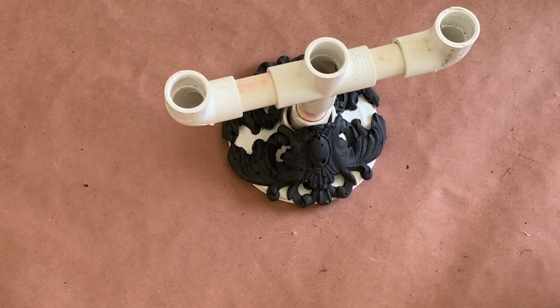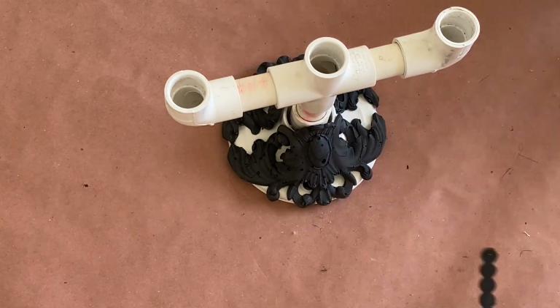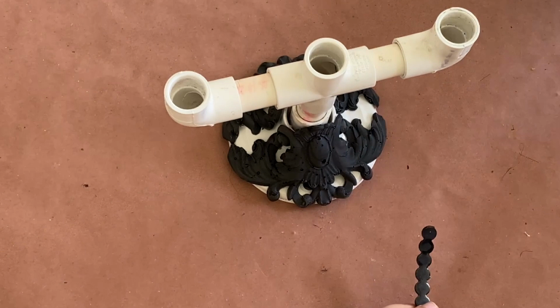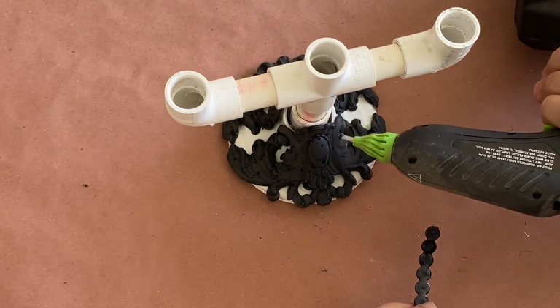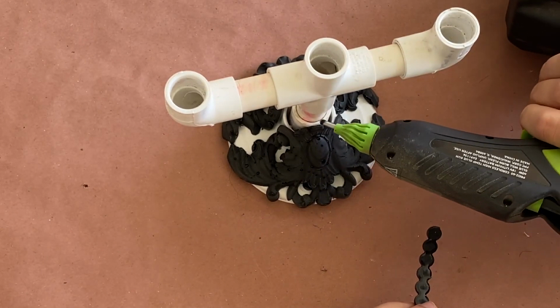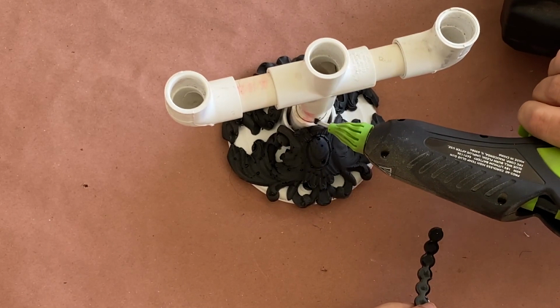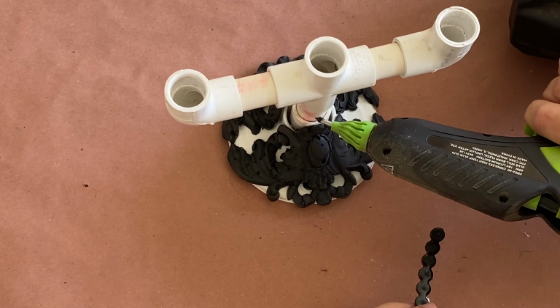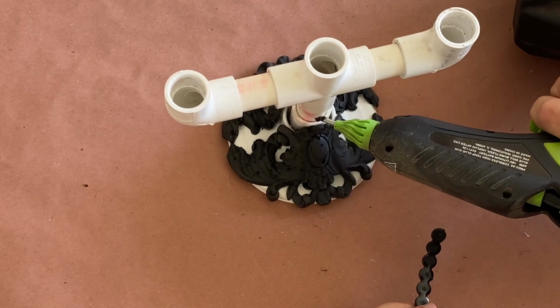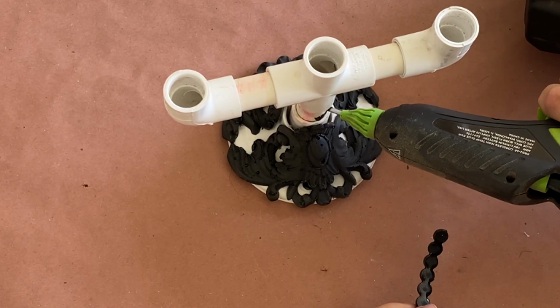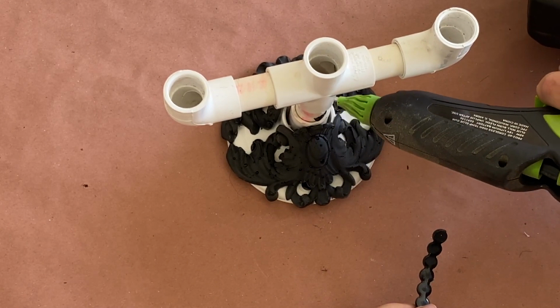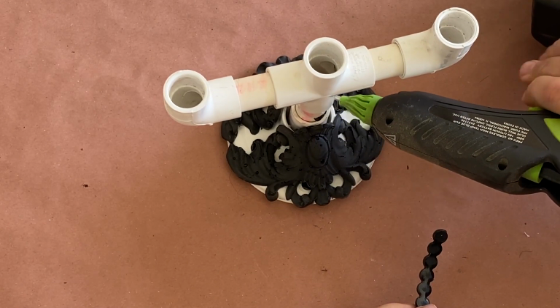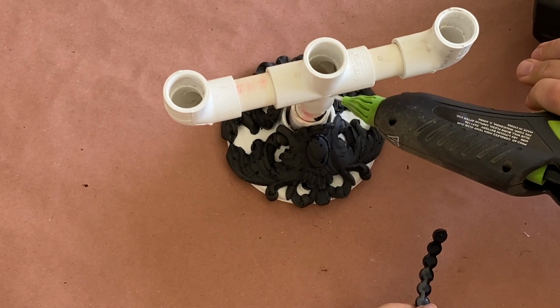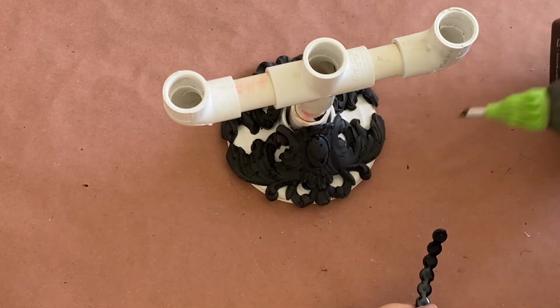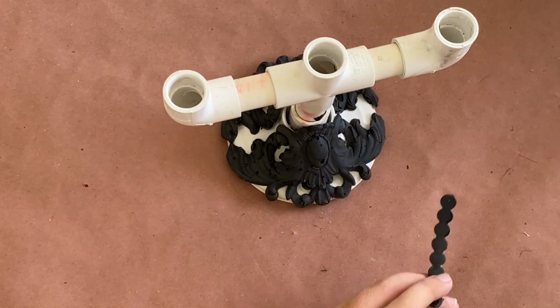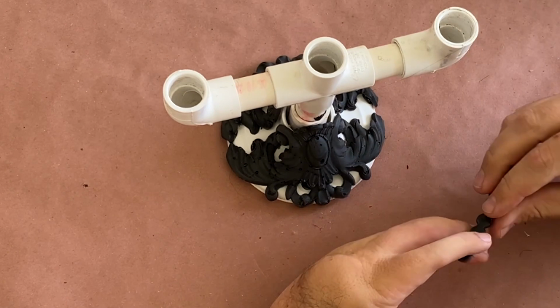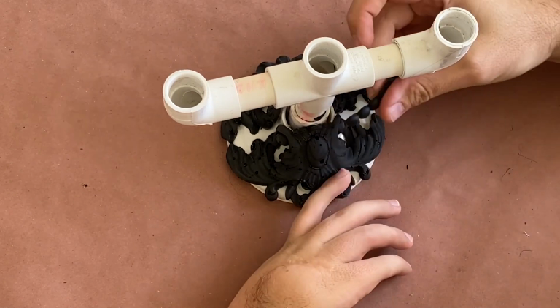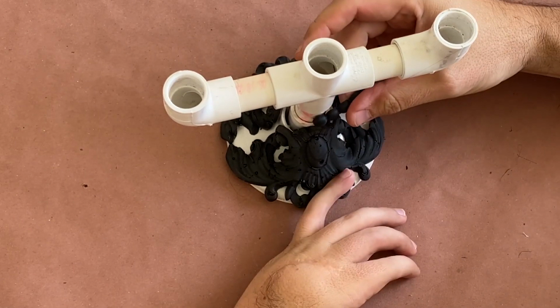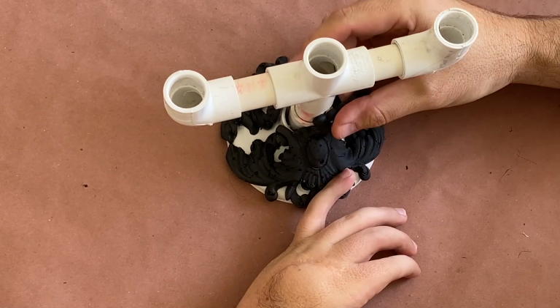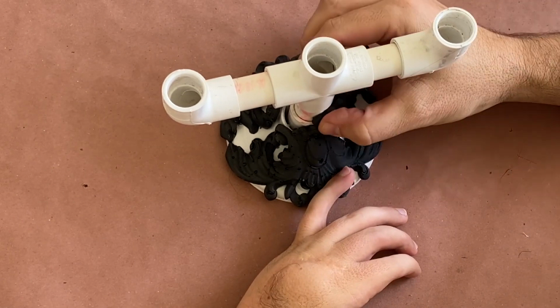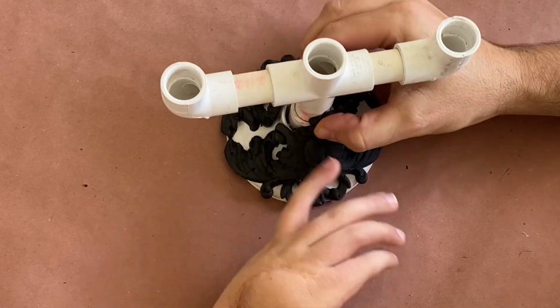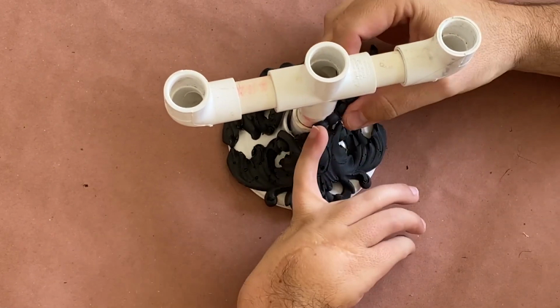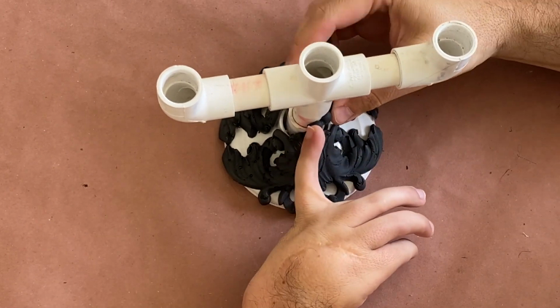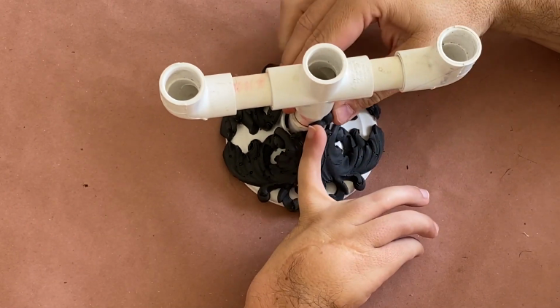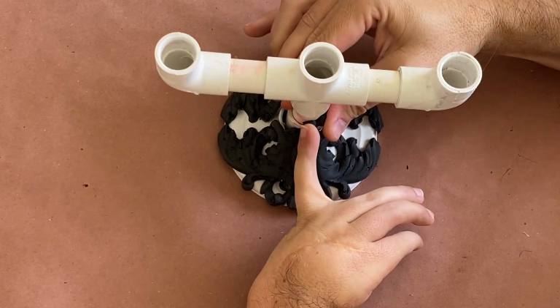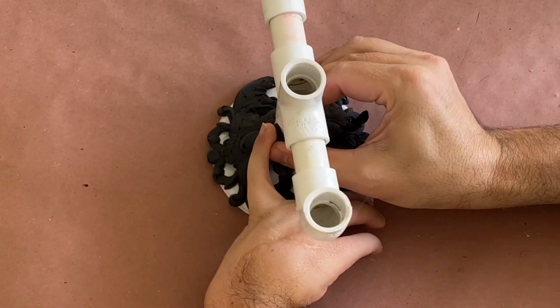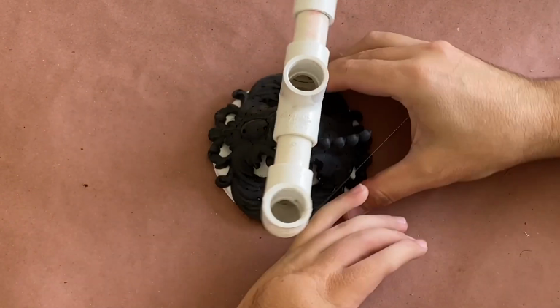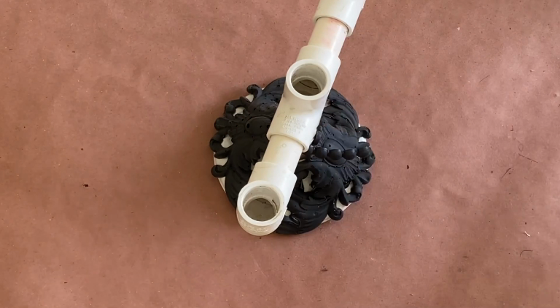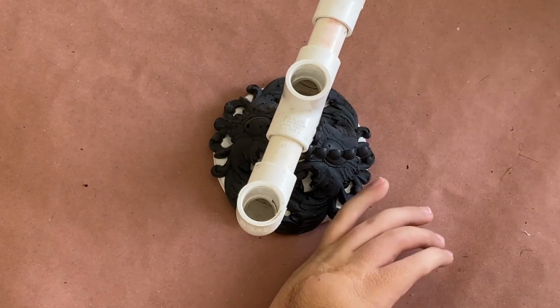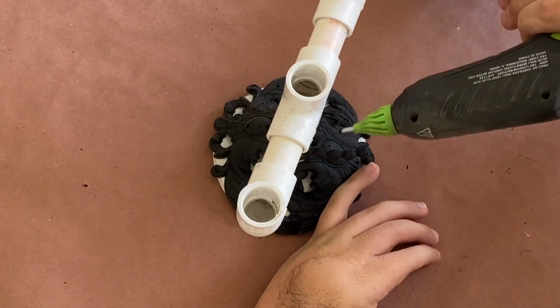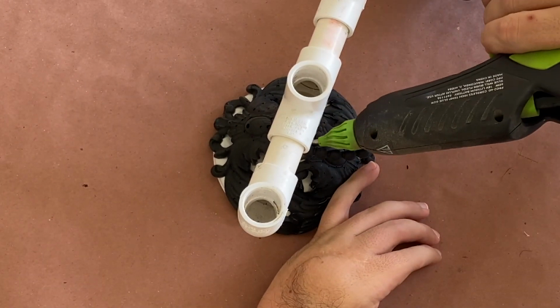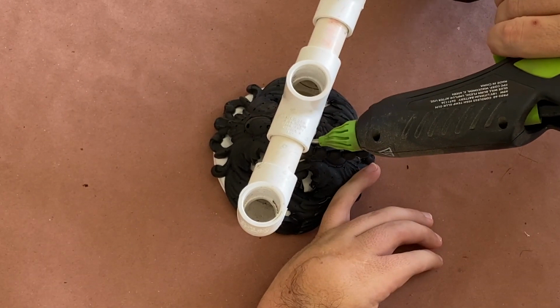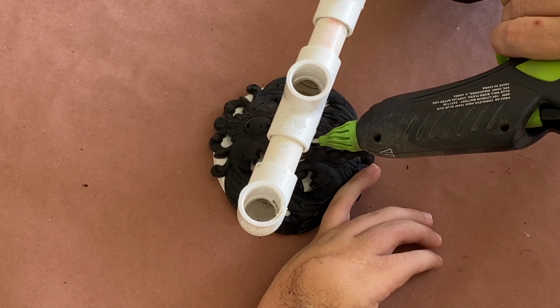These beaded pieces are a great way to break up the lines created by the pipe fittings. The most important part in this process is trying to trick the eye, so using different shapes — especially organic ones — really goes a long way to hide the base components of this build.